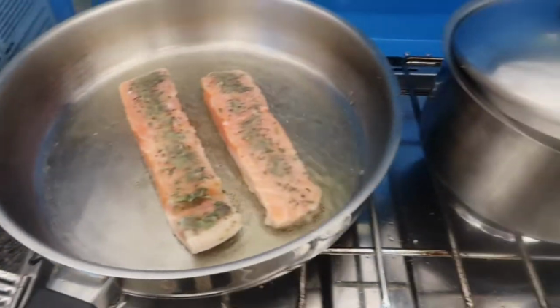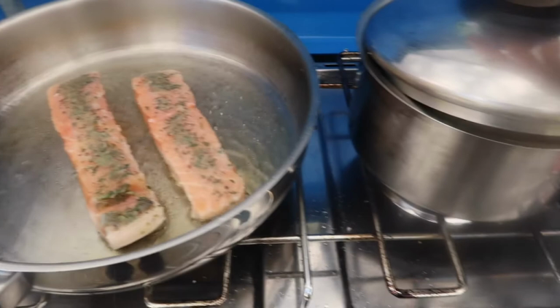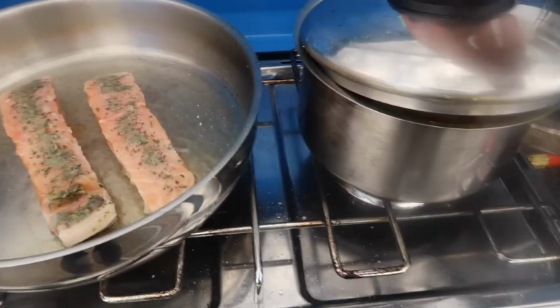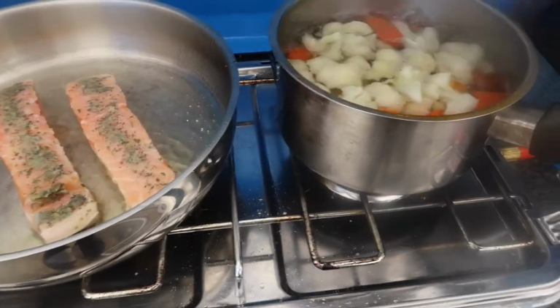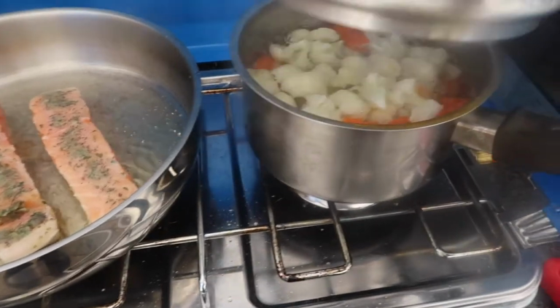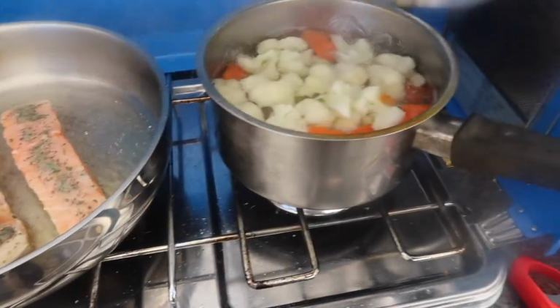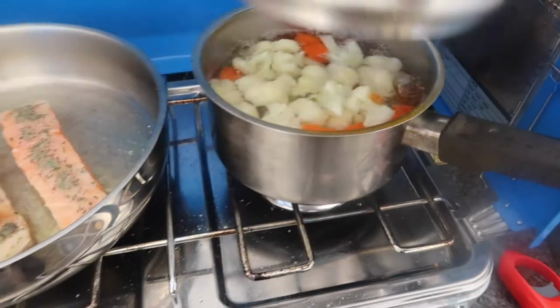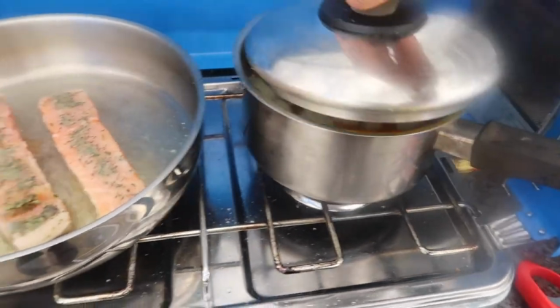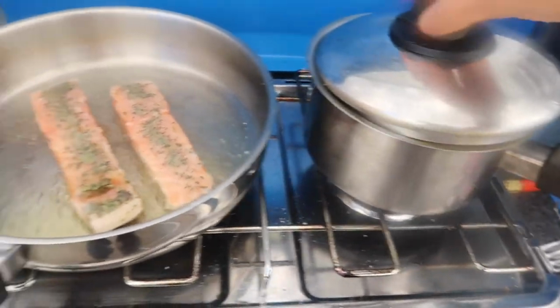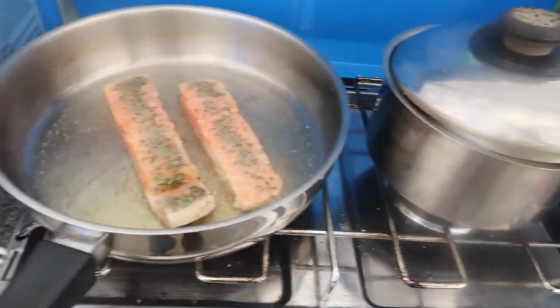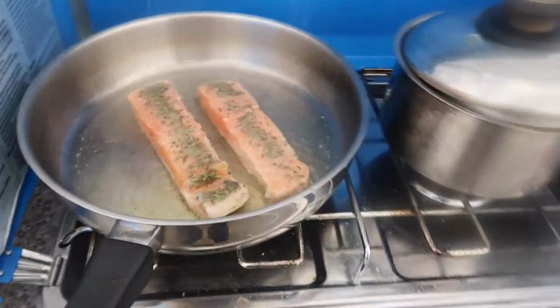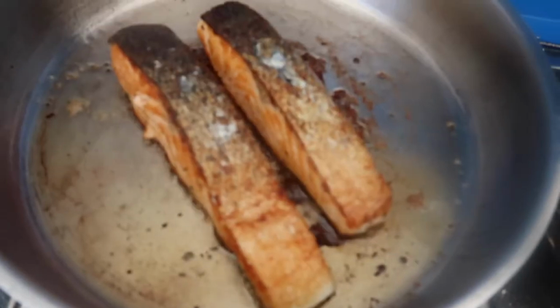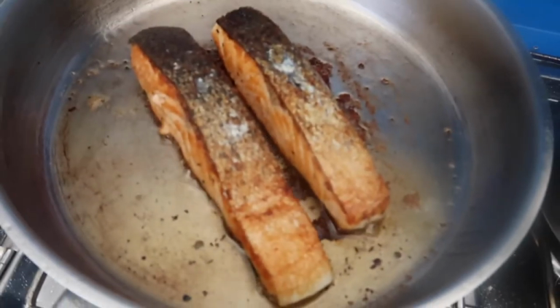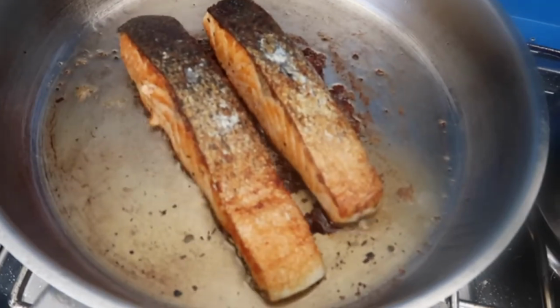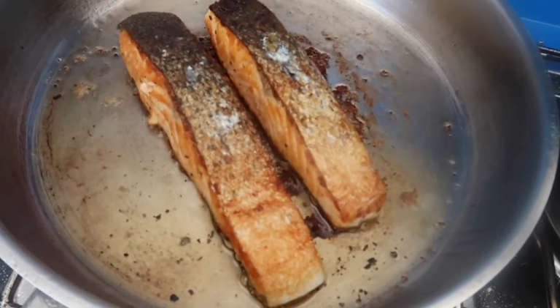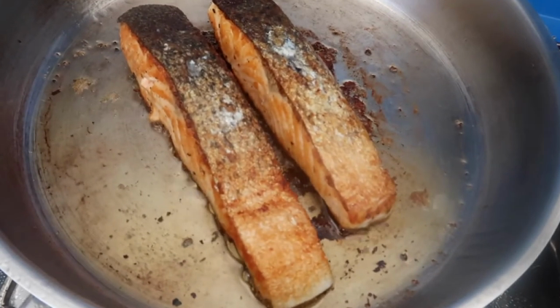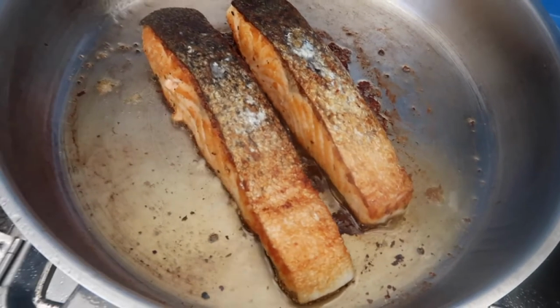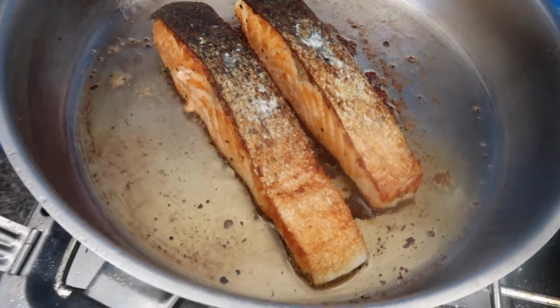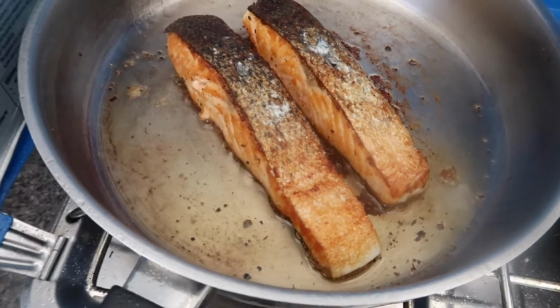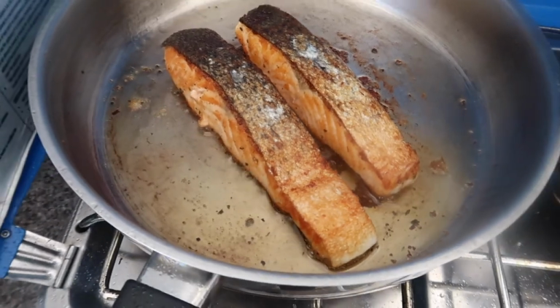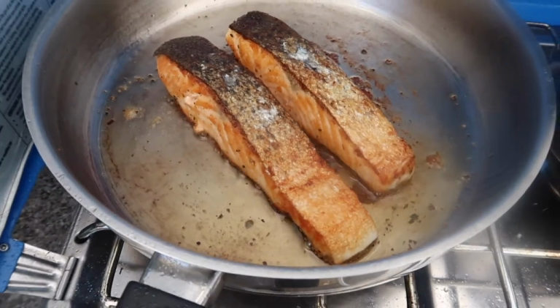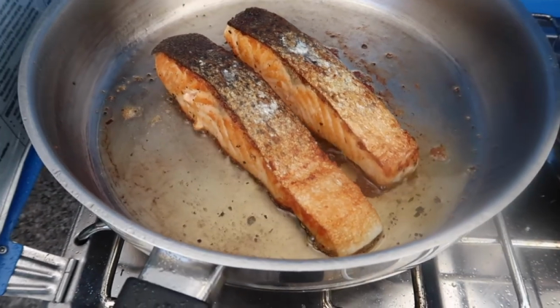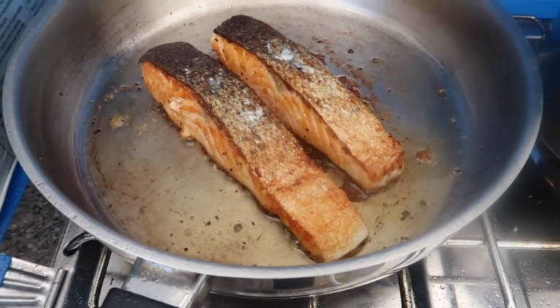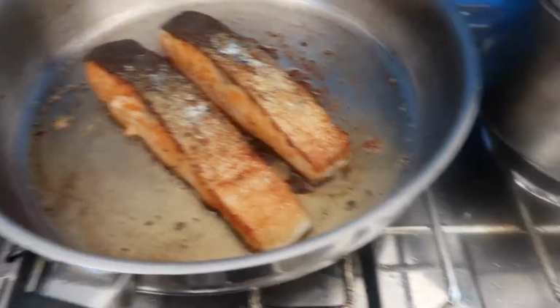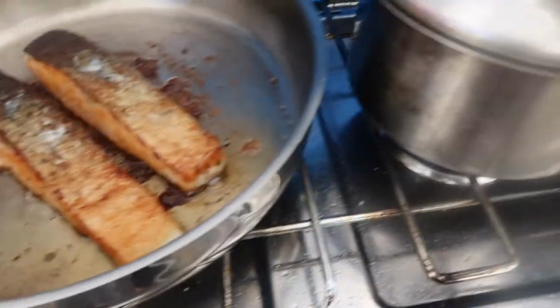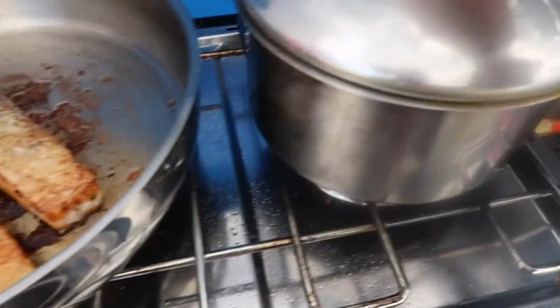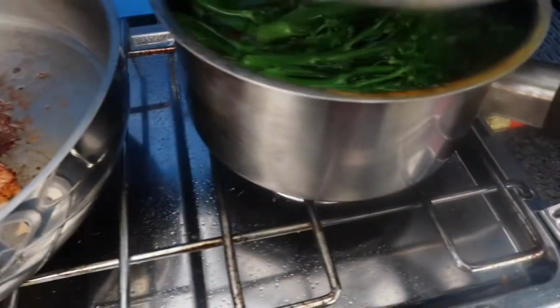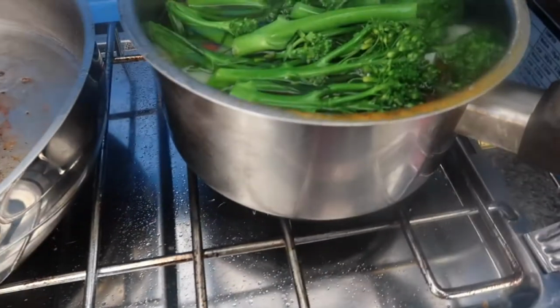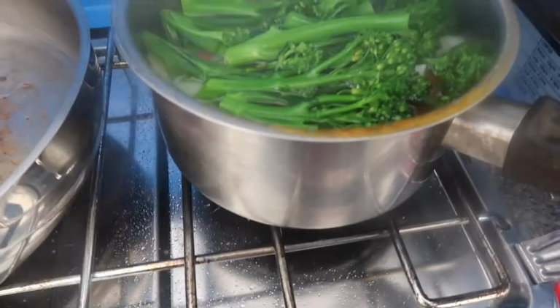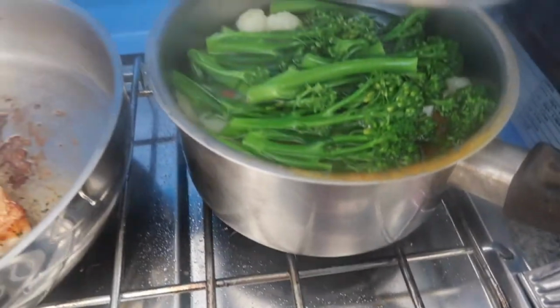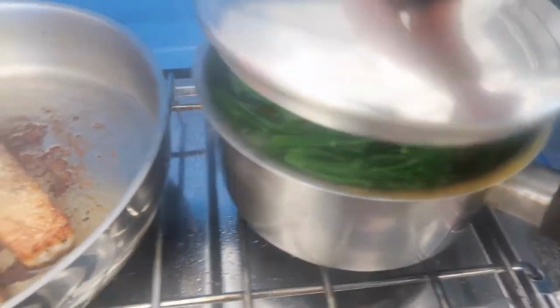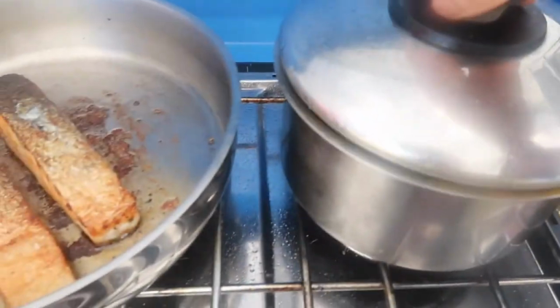My veggies are almost cooked. Salmon is ready! And my veggies are ready too.